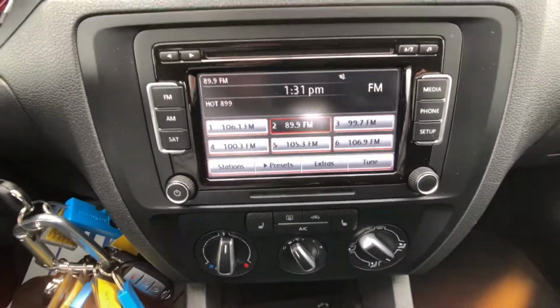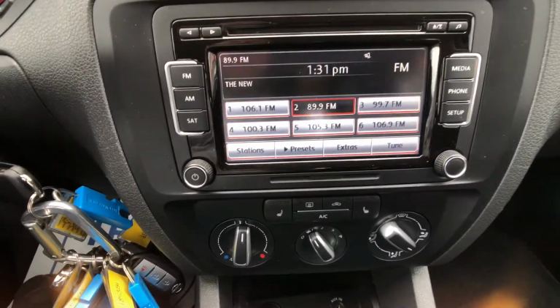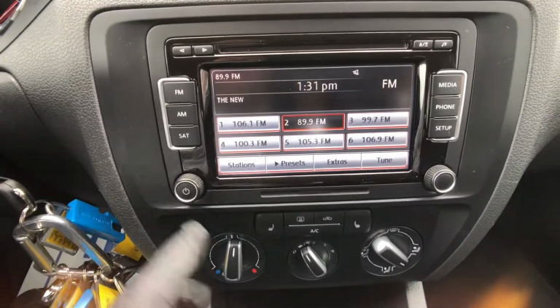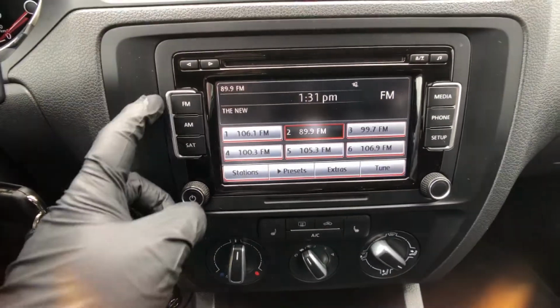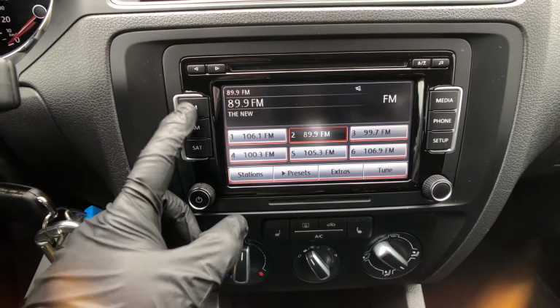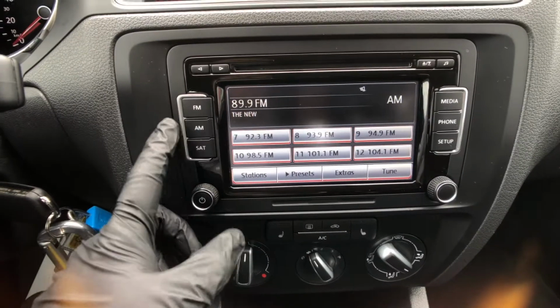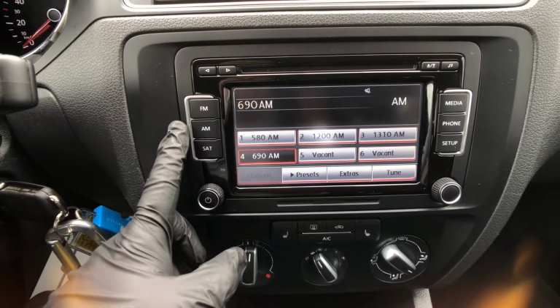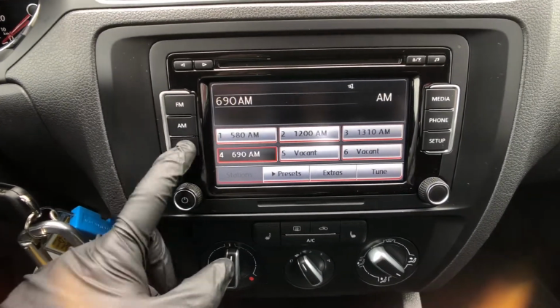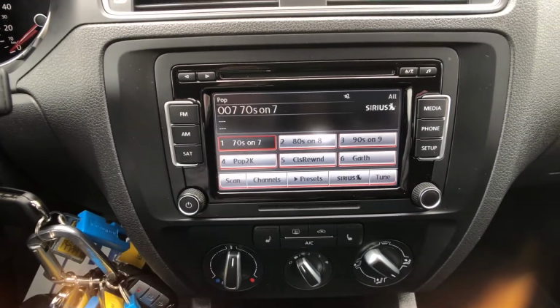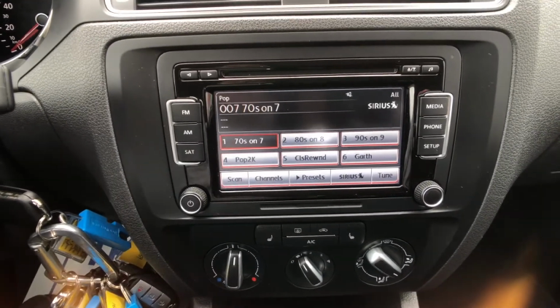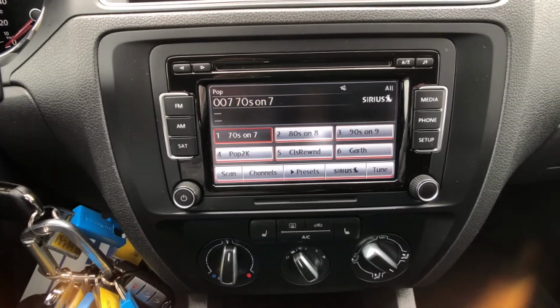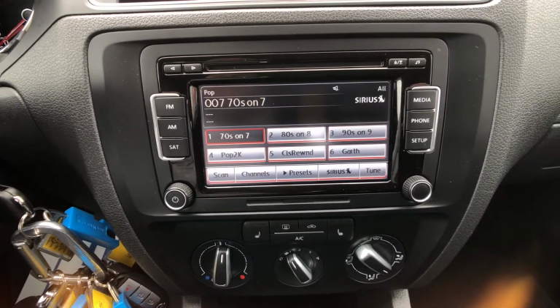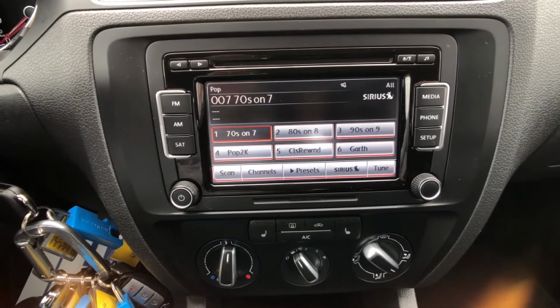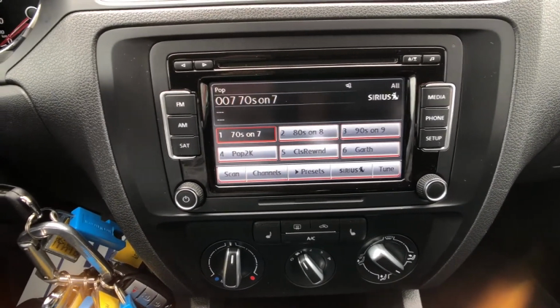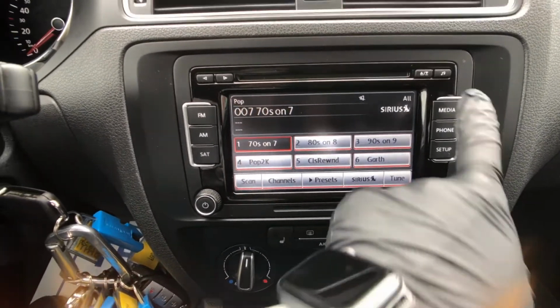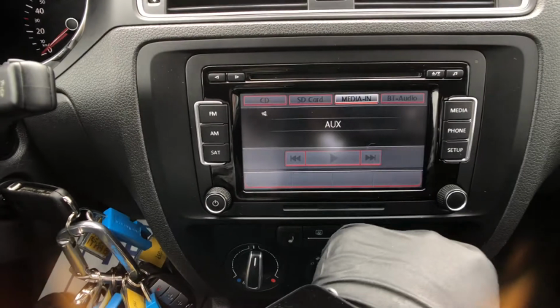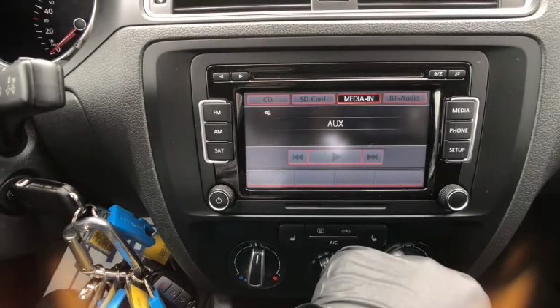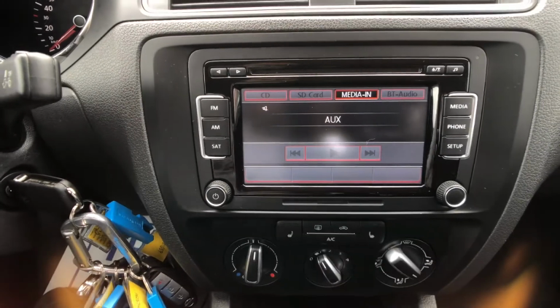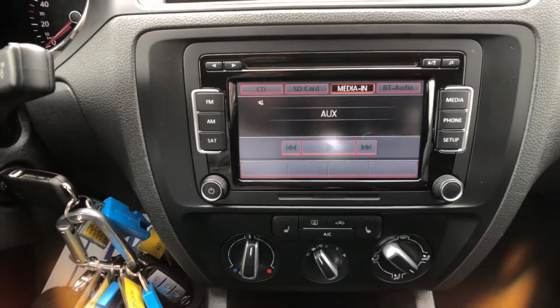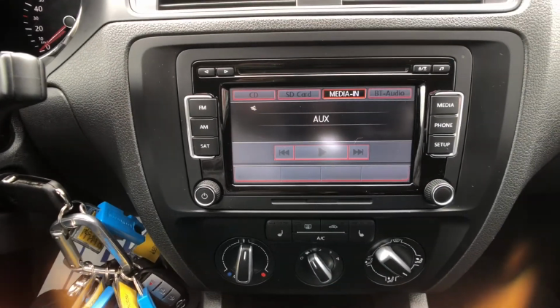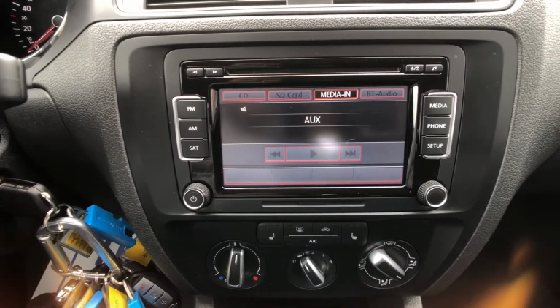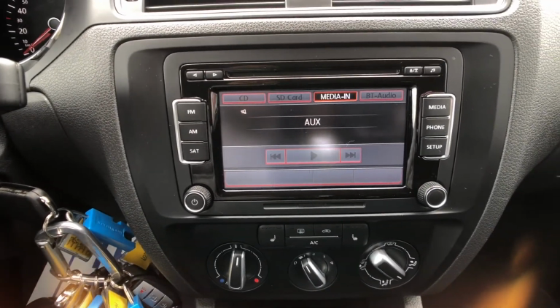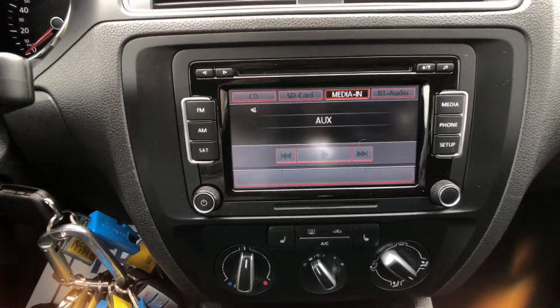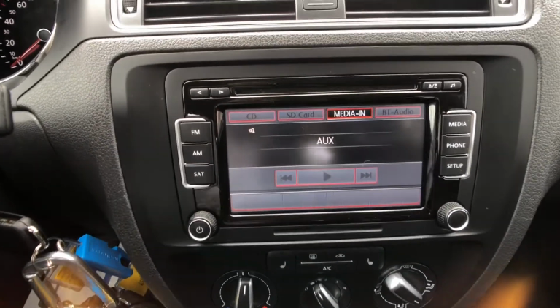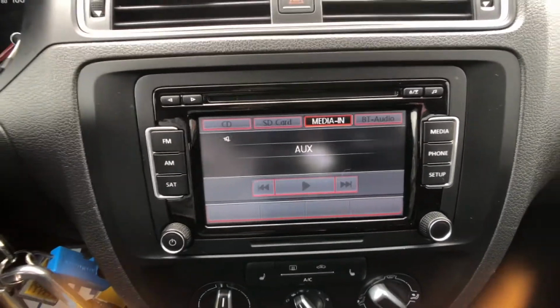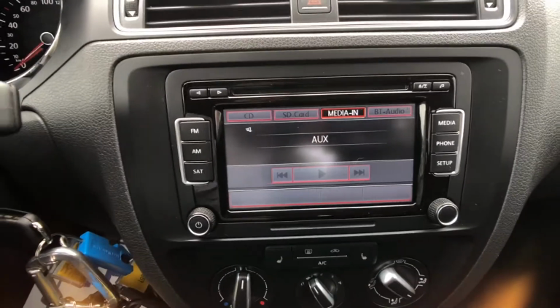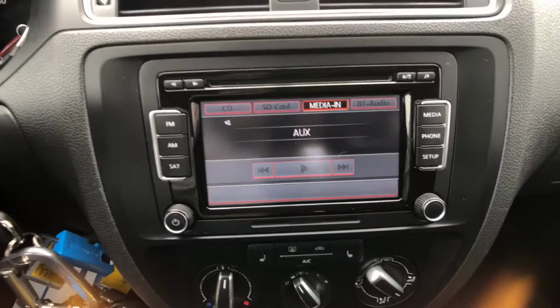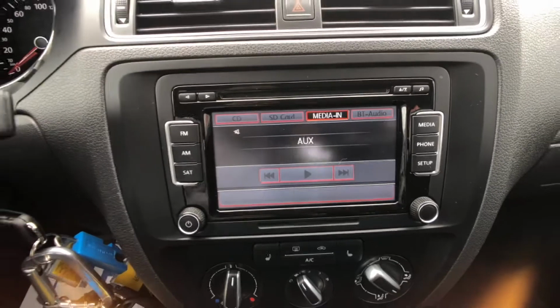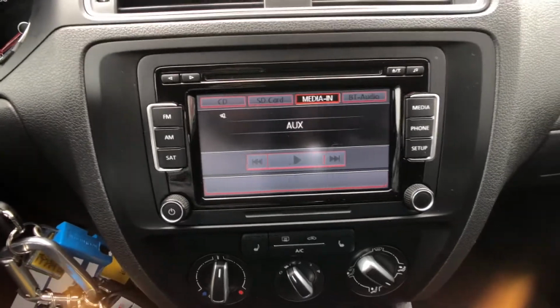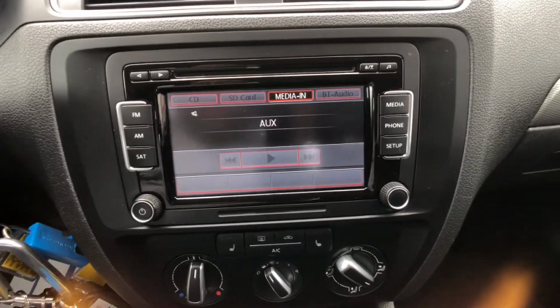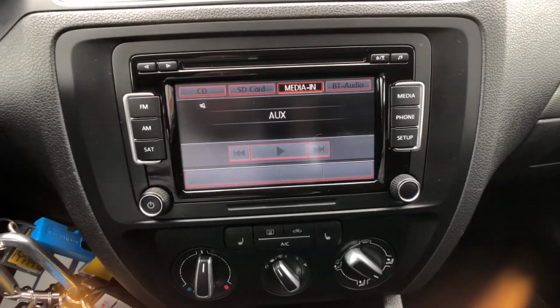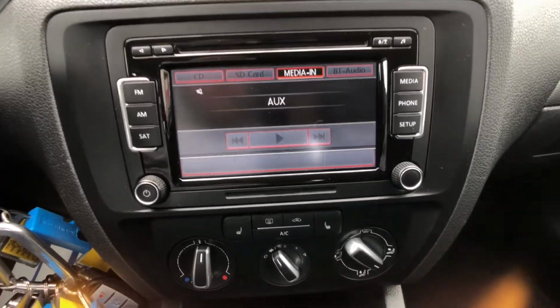Up here in your entertainment system, you have AM and FM presets built in, as well as Sirius XM satellite radio. On this side over here, you have your inputs for SD cards, Bluetooth audio, iPhones, iPods — all that sort of stuff, all easy to access.